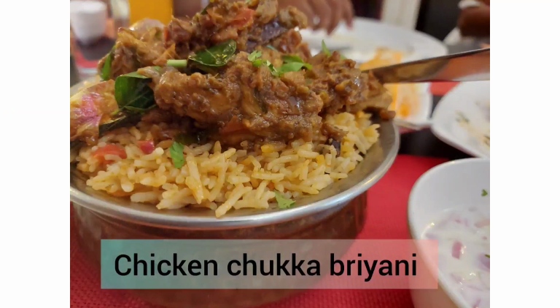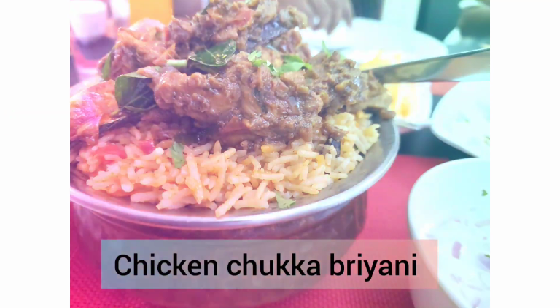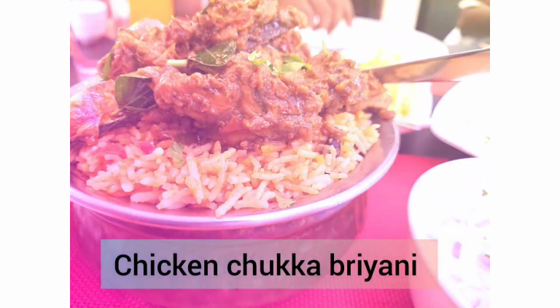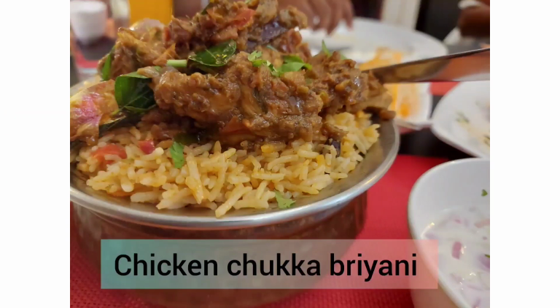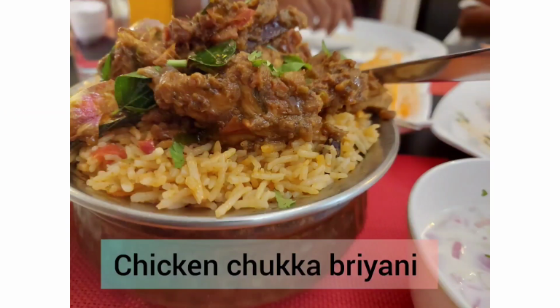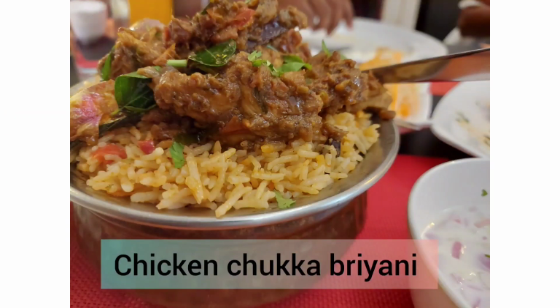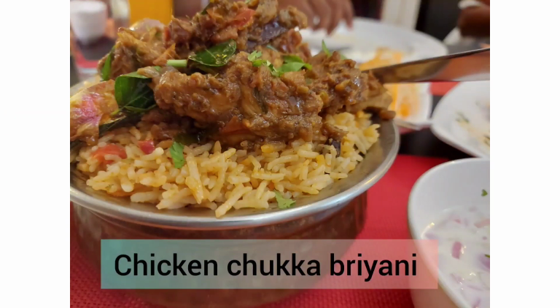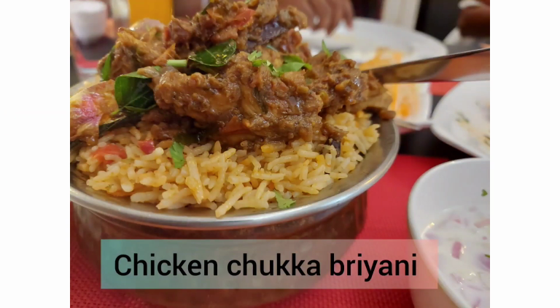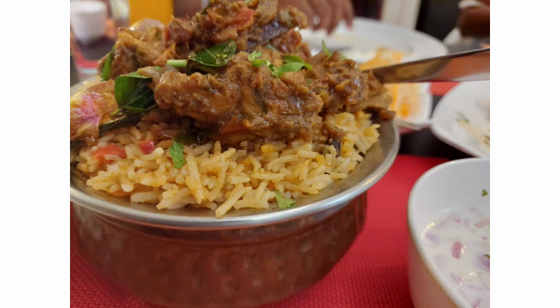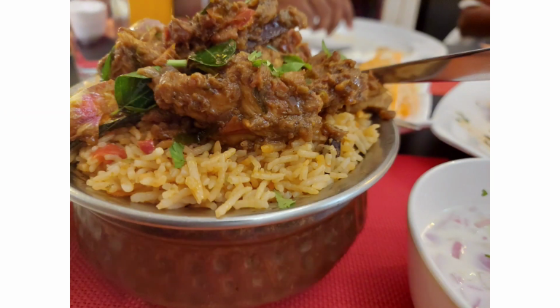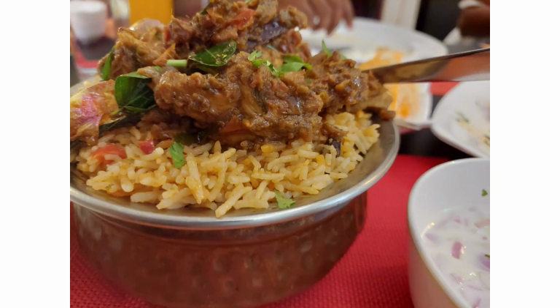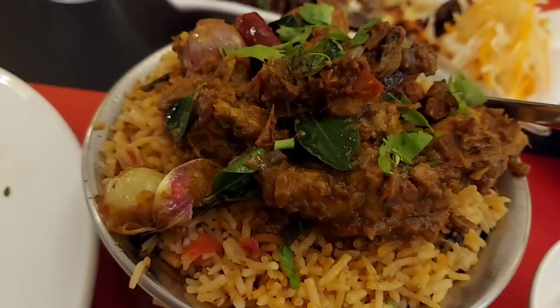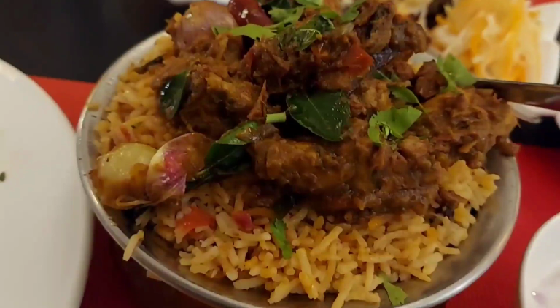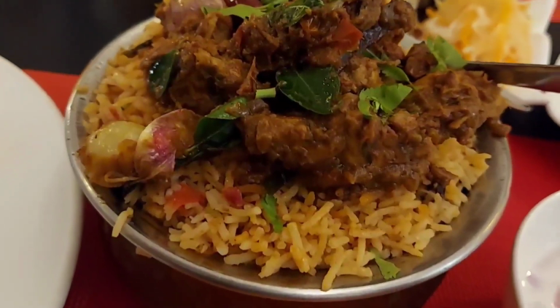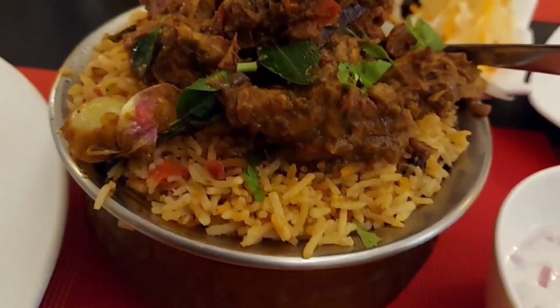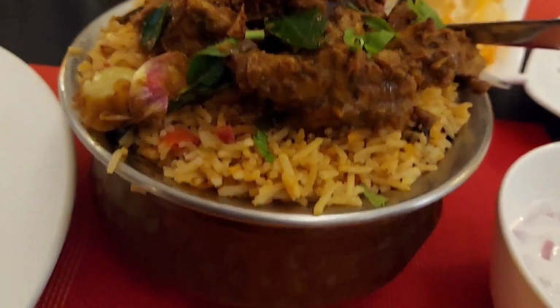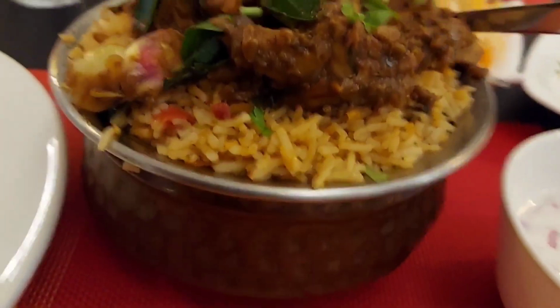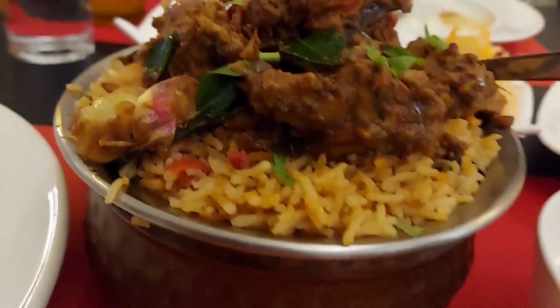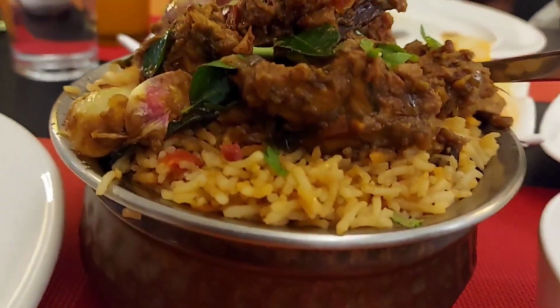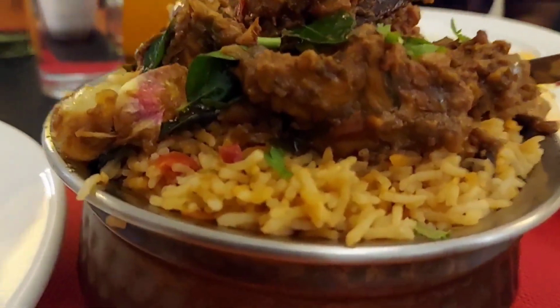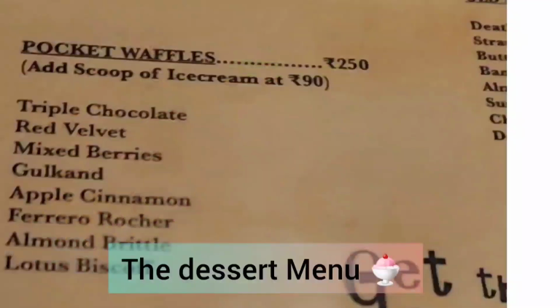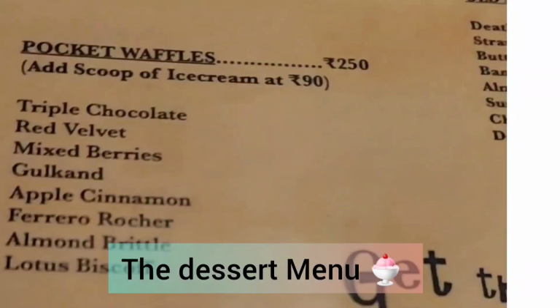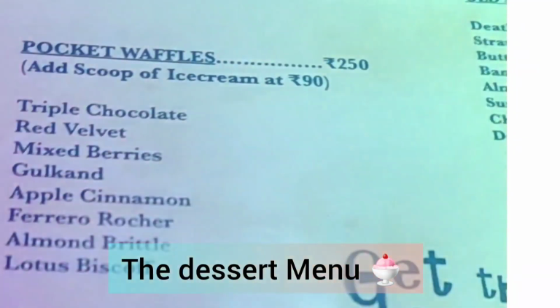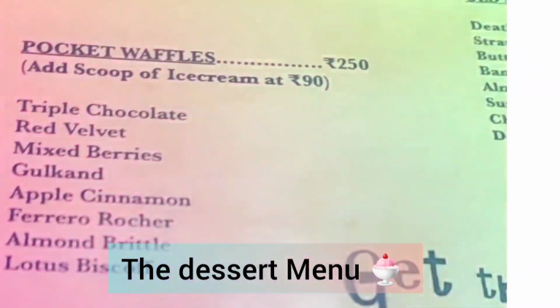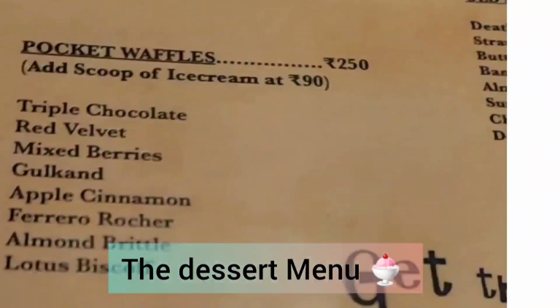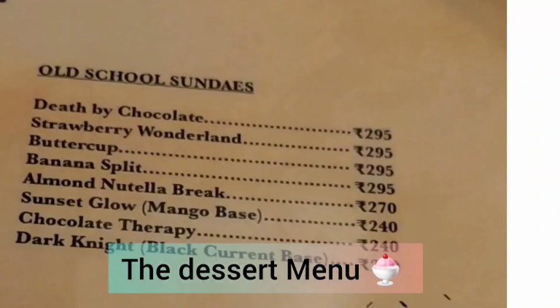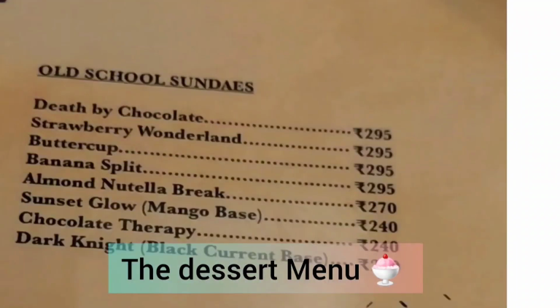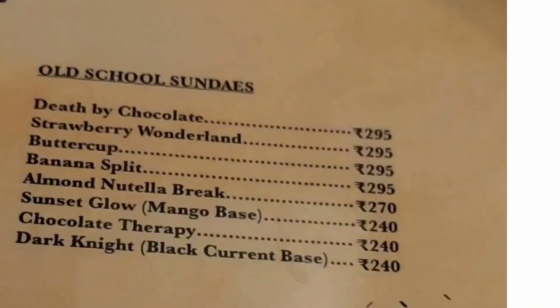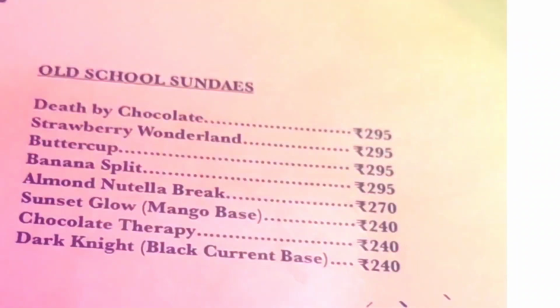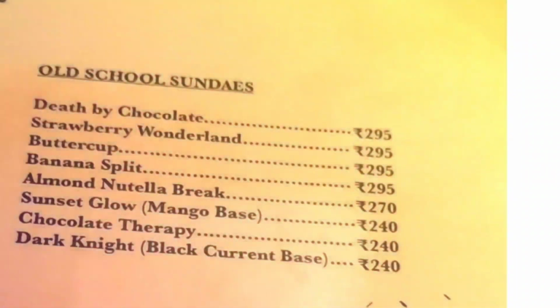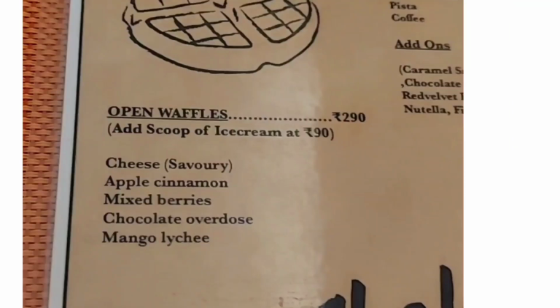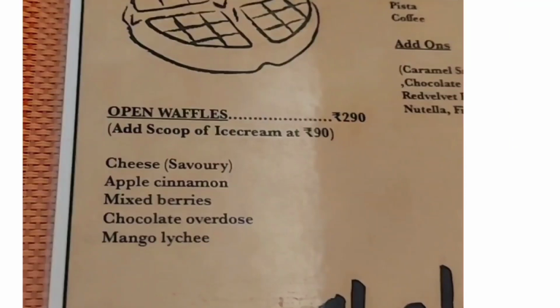I wanted to try biryani, and that's why we ordered the Chicken Chokha Biryani. It was not that yummy, but you can give it a try.